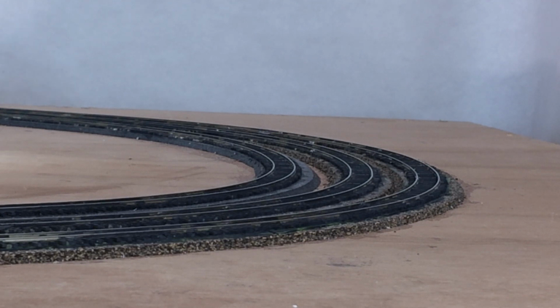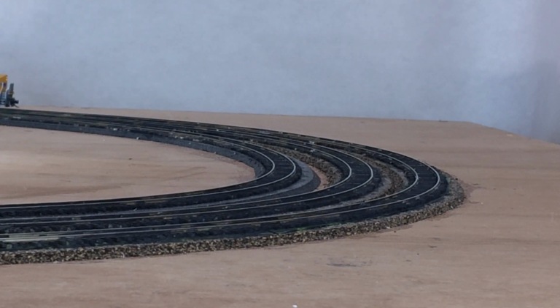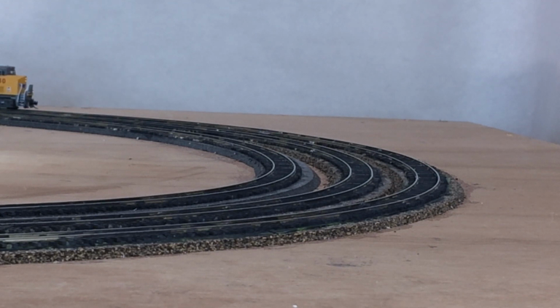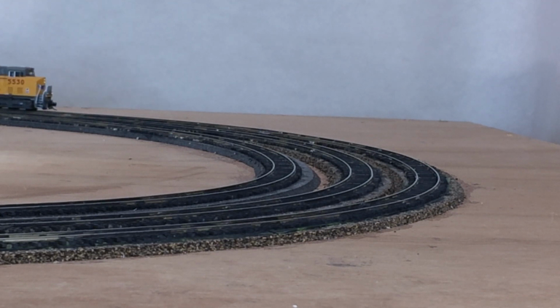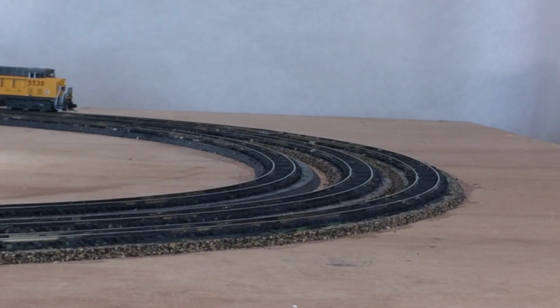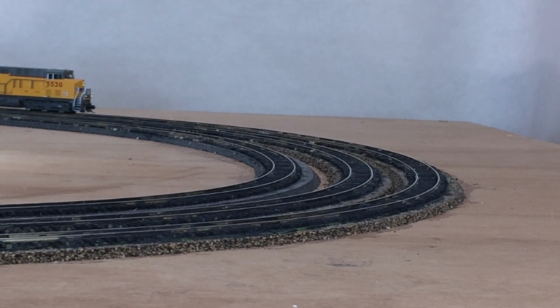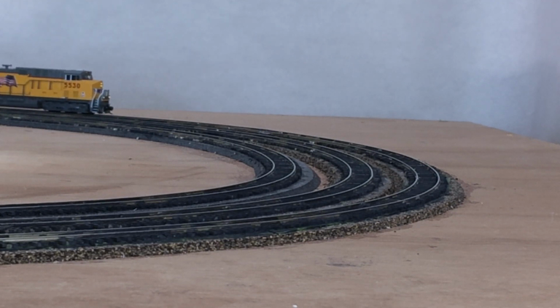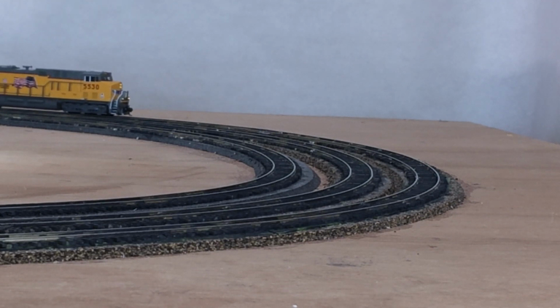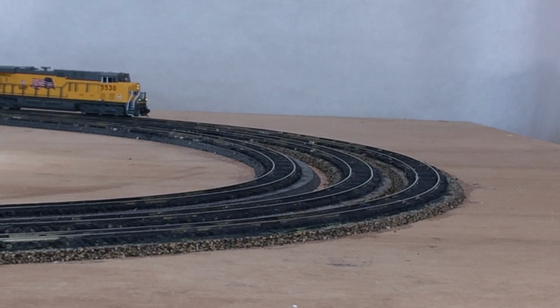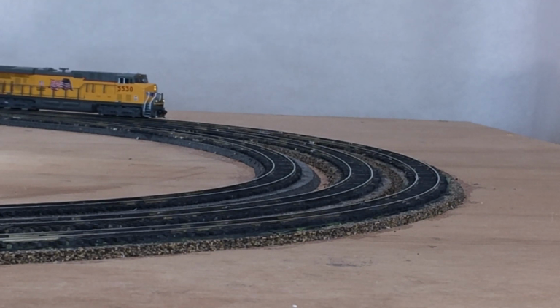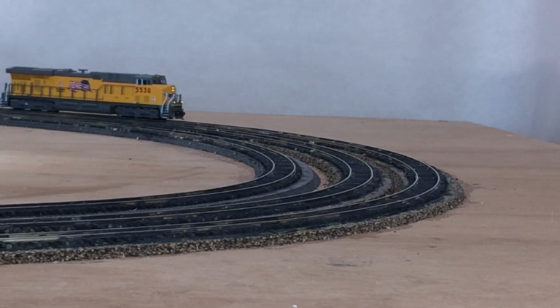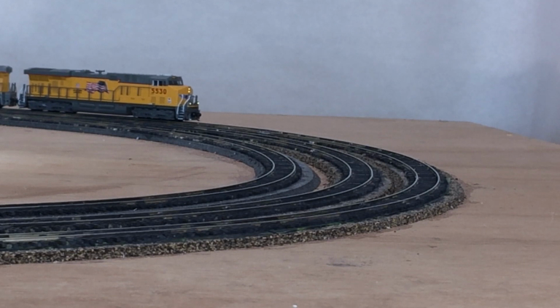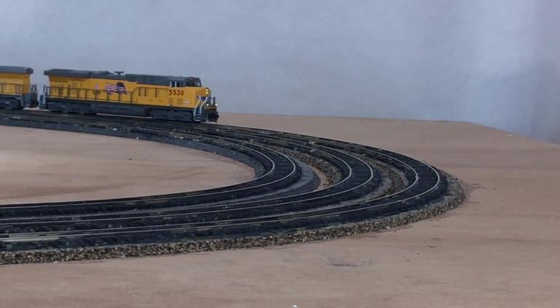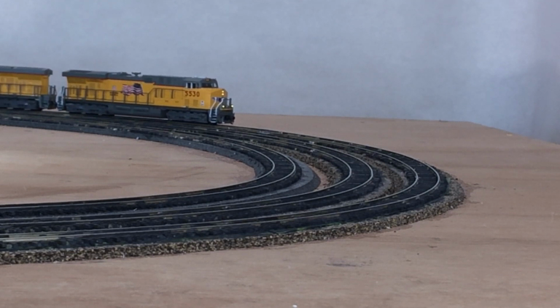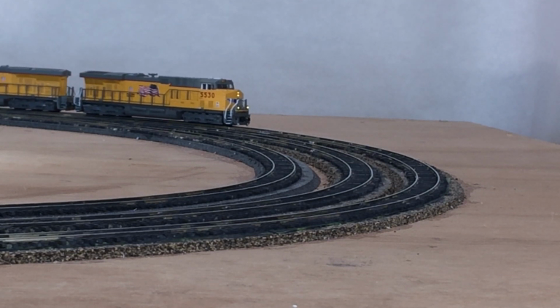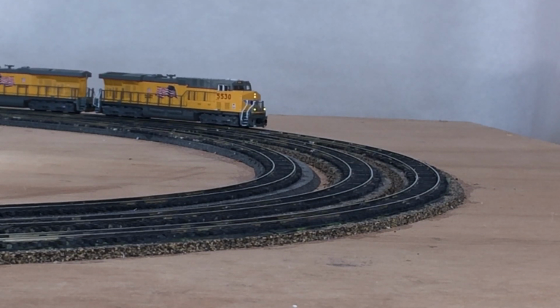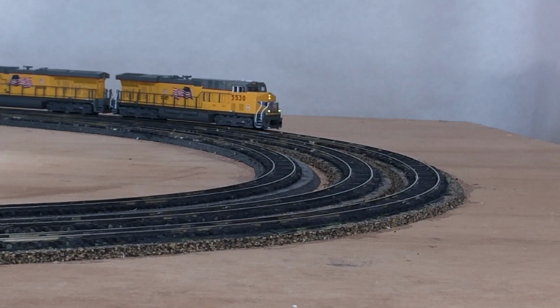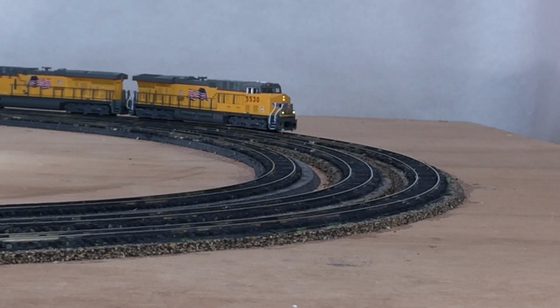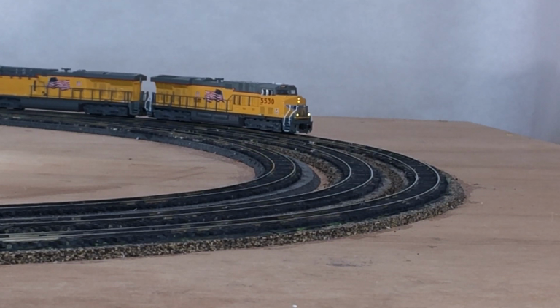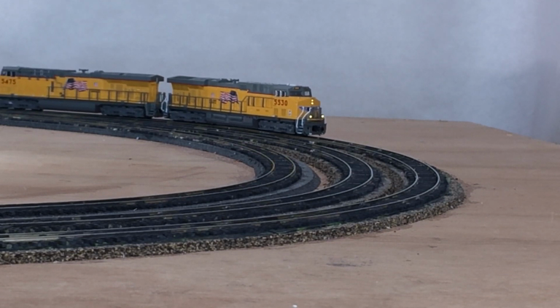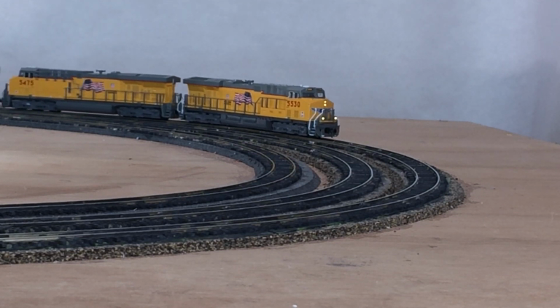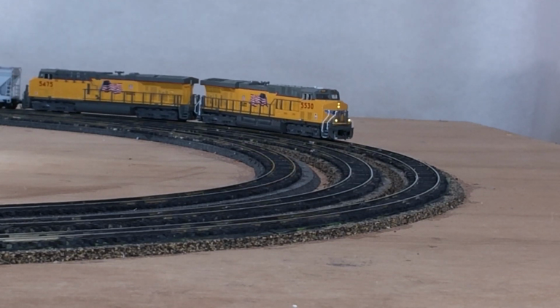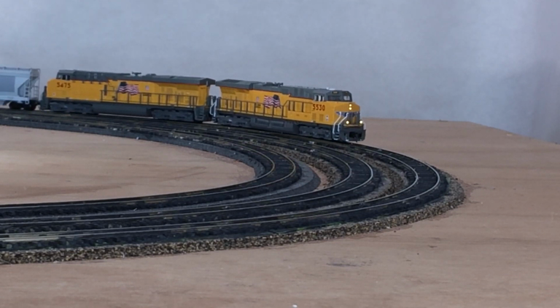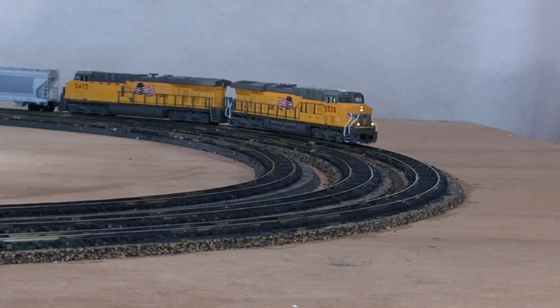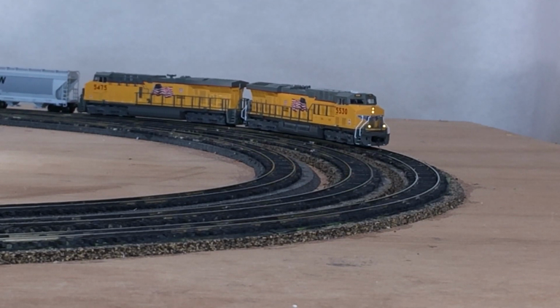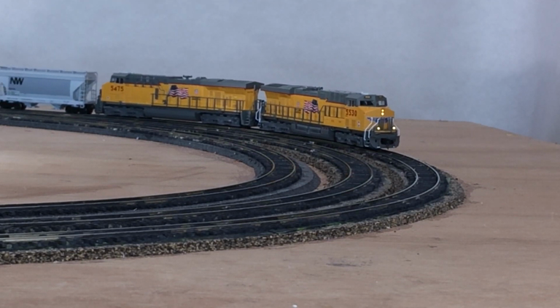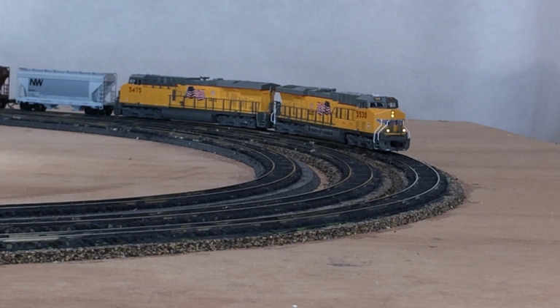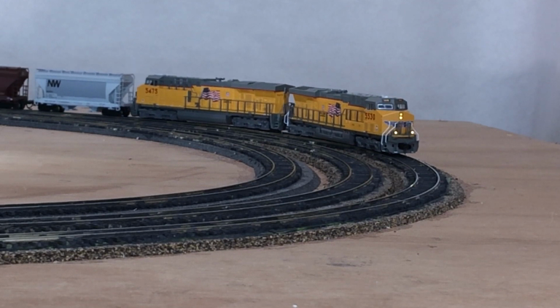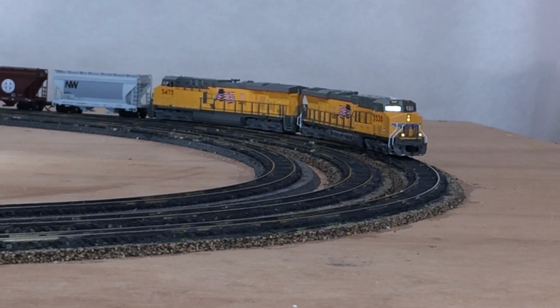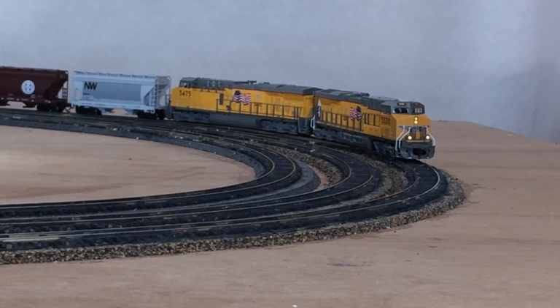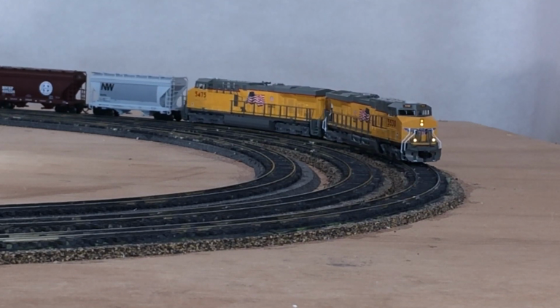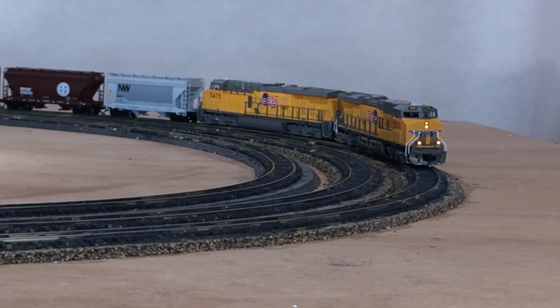For this contest, I've chosen to weather two-bay covered hoppers that carry the commodity of cement on my layout, but I'd like to start by presenting a short history of covered hoppers before I get into the details of my car choices.